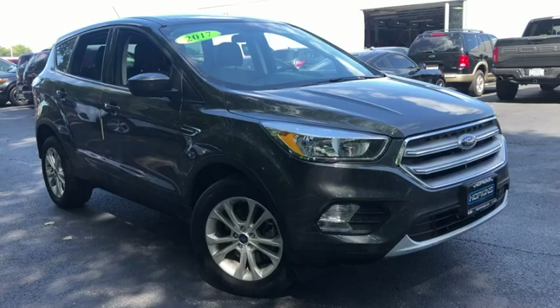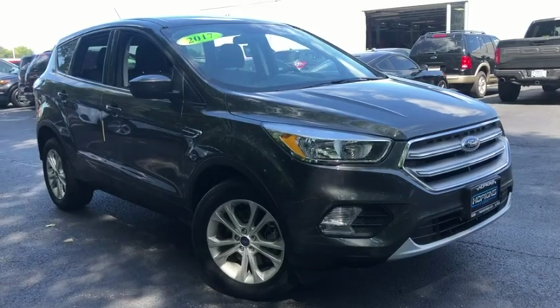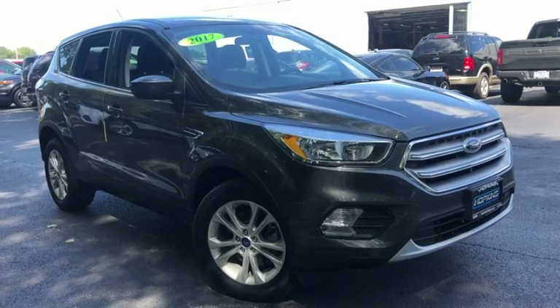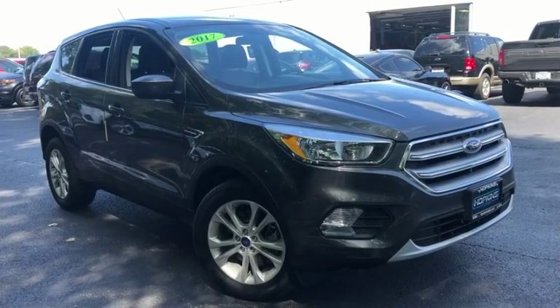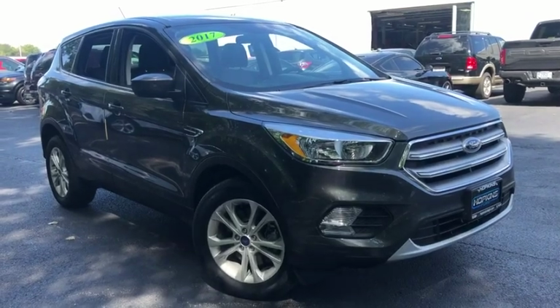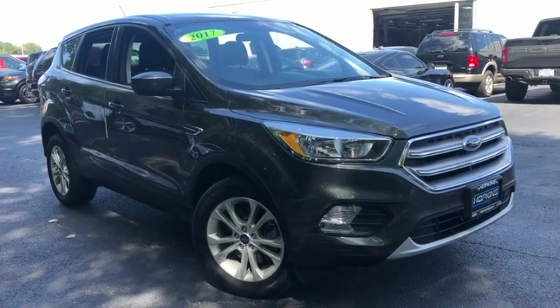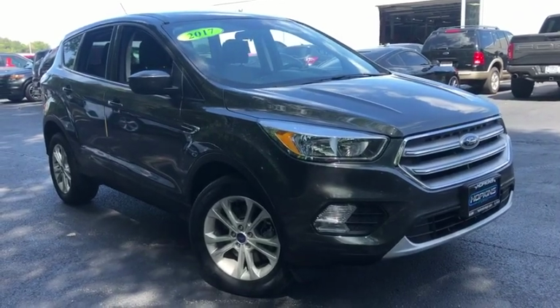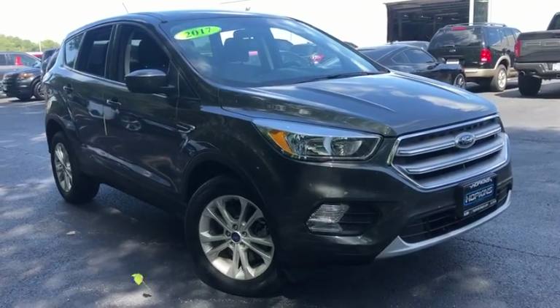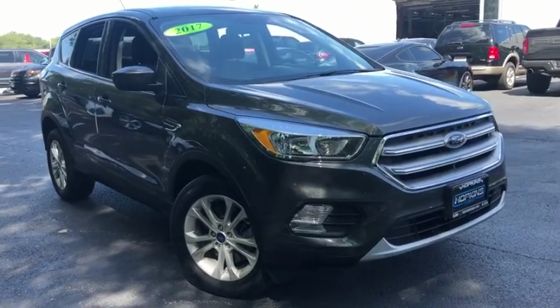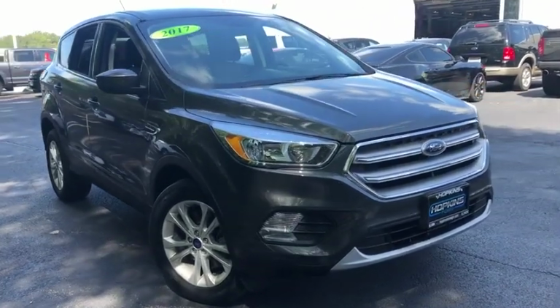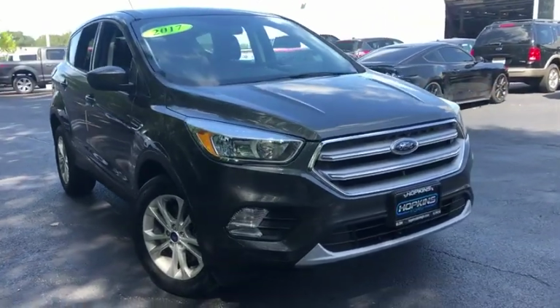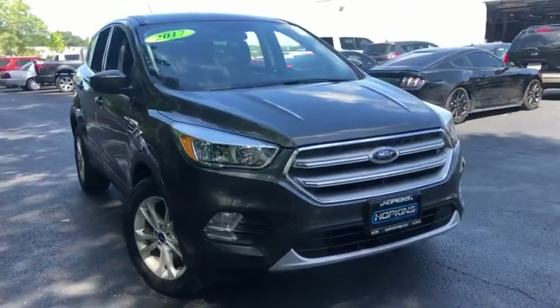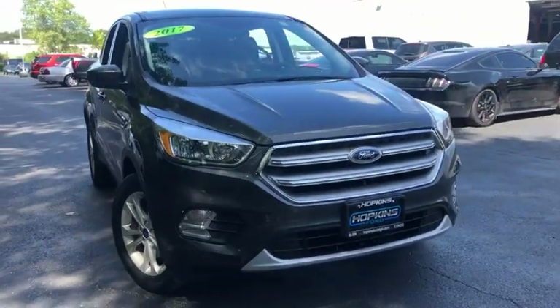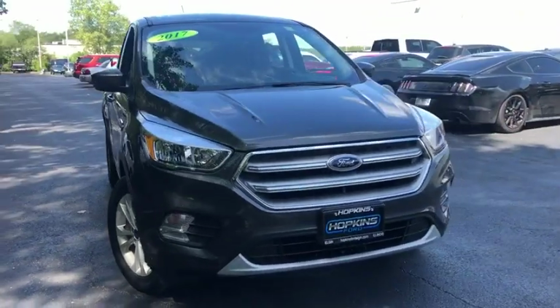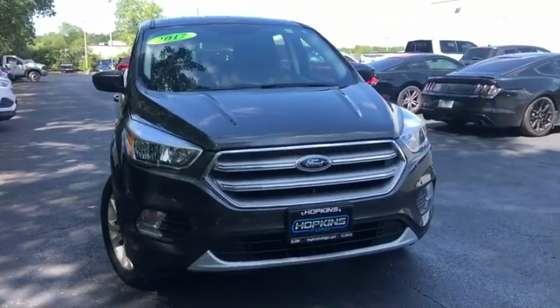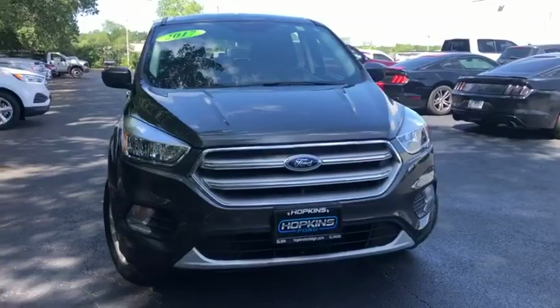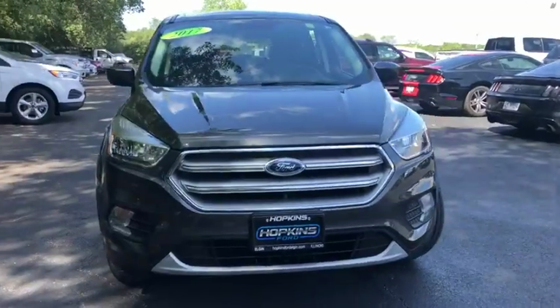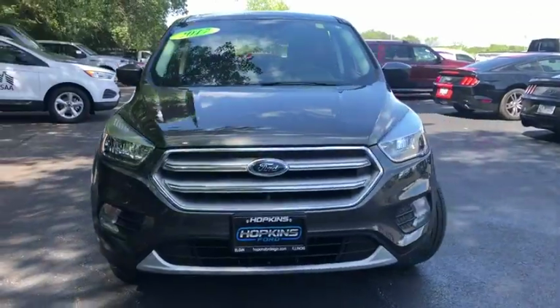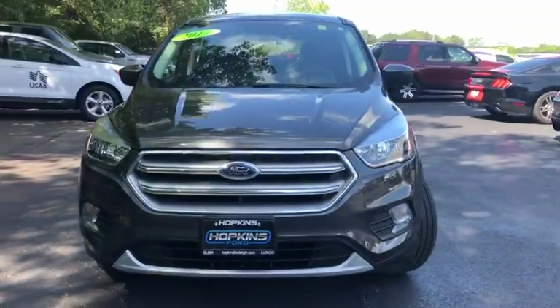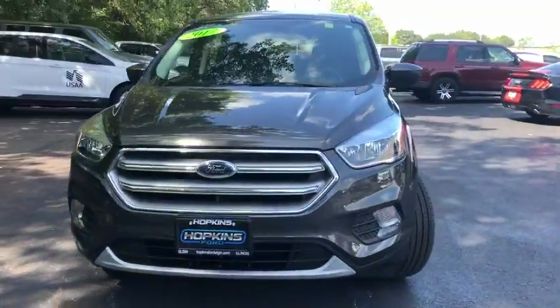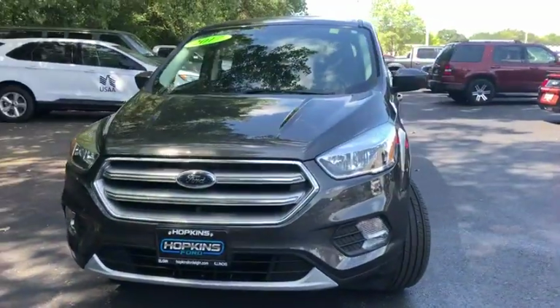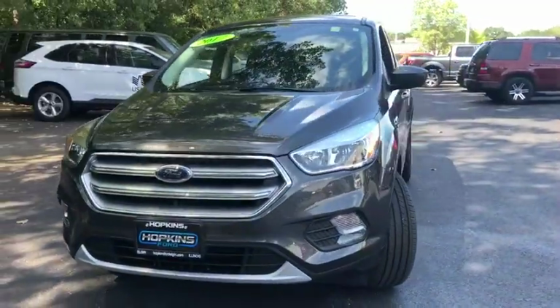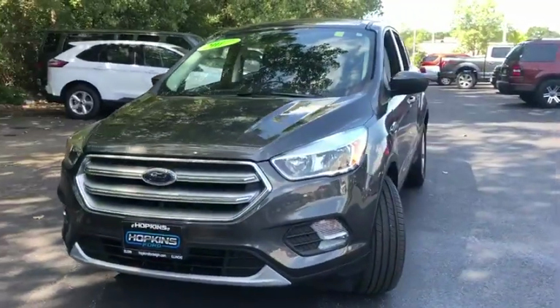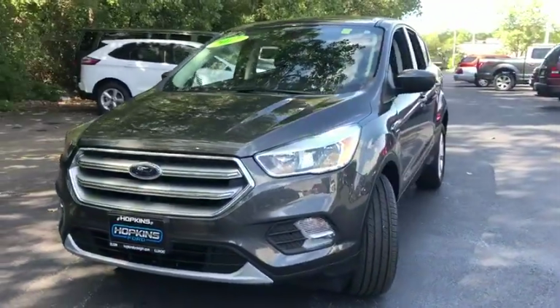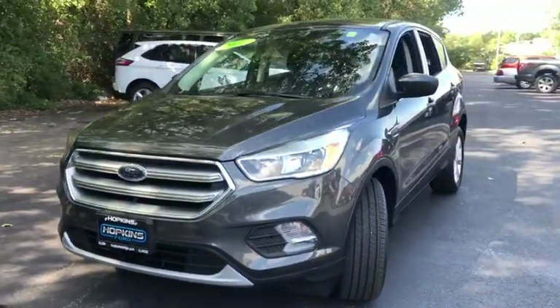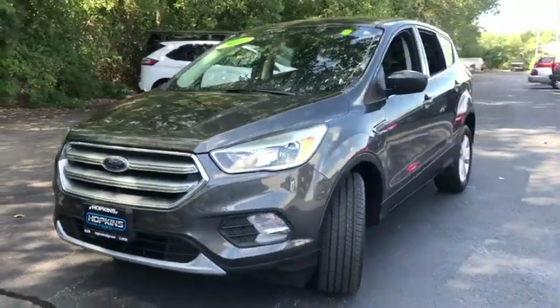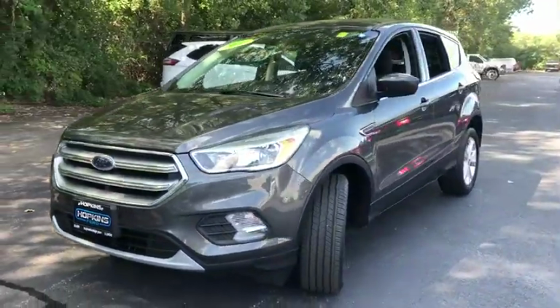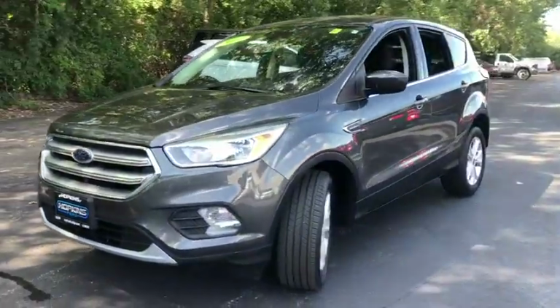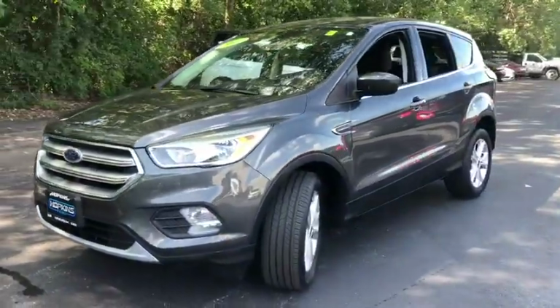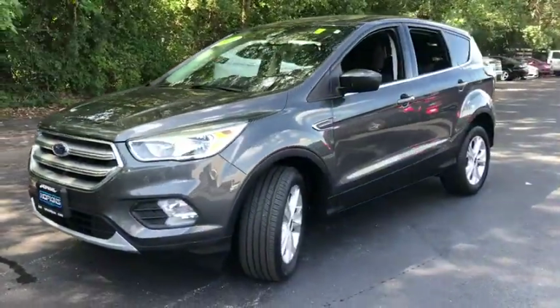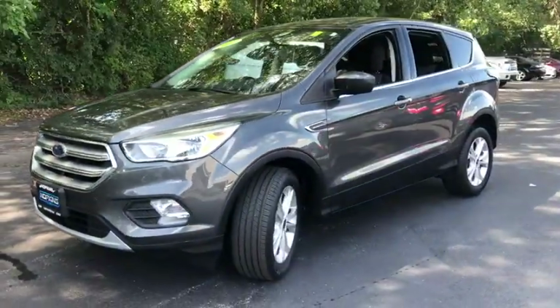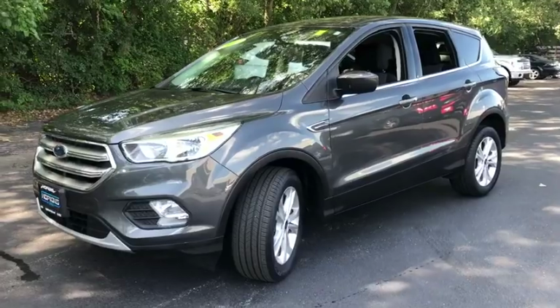Come test drive the 2017 Ford Escape. Gas engines flex, tow, sip and go with Ford Escape. This vehicle has less than 25,000 miles.